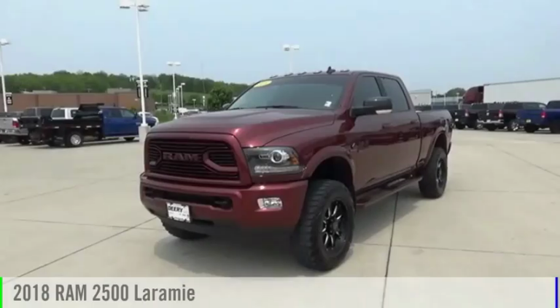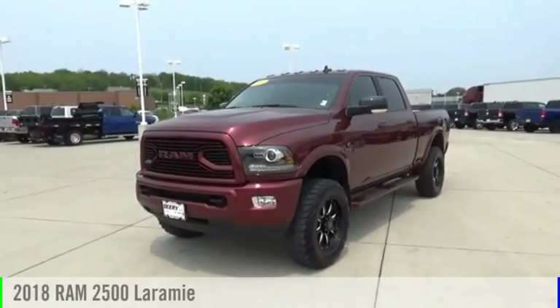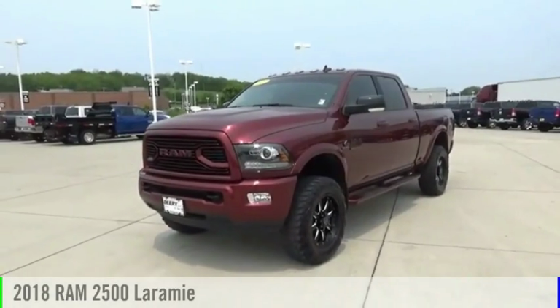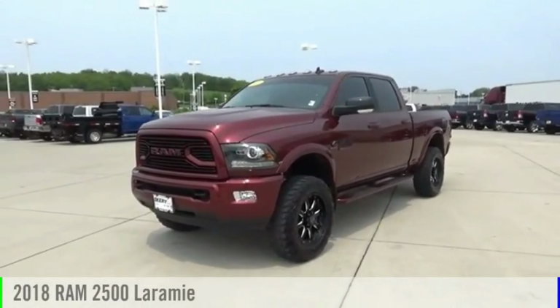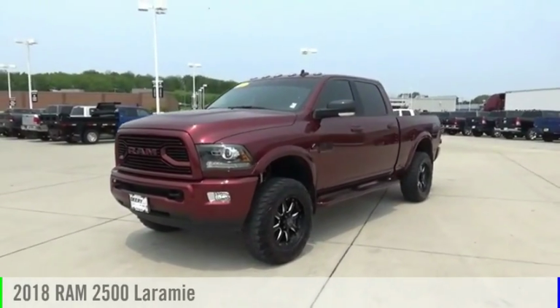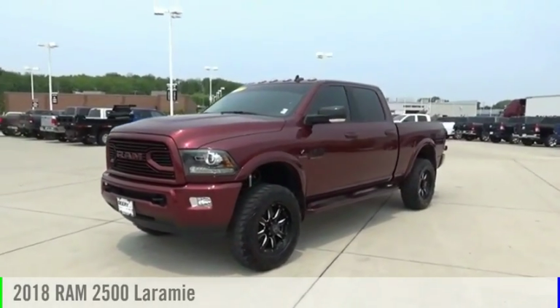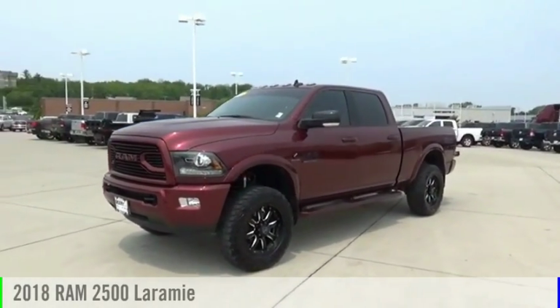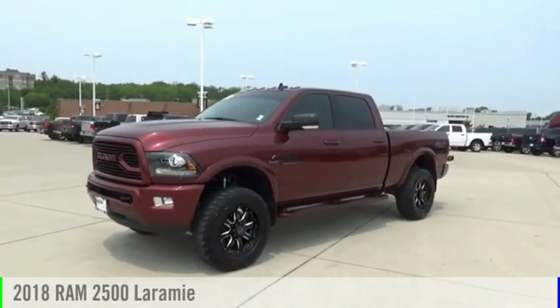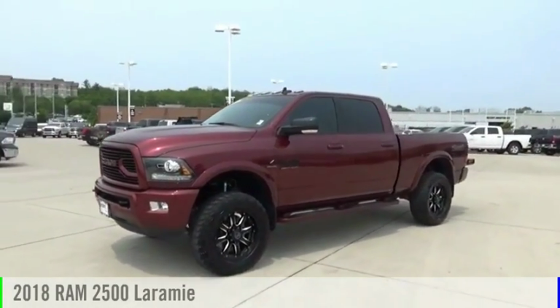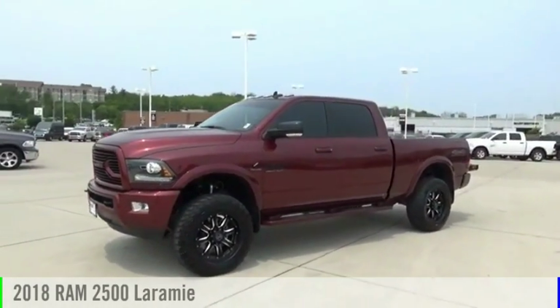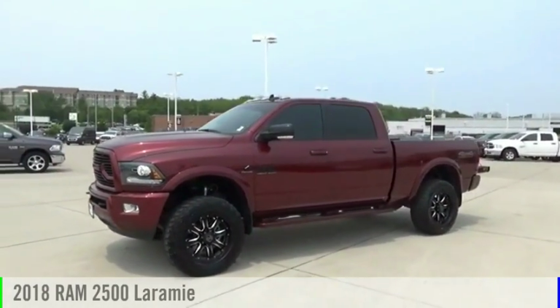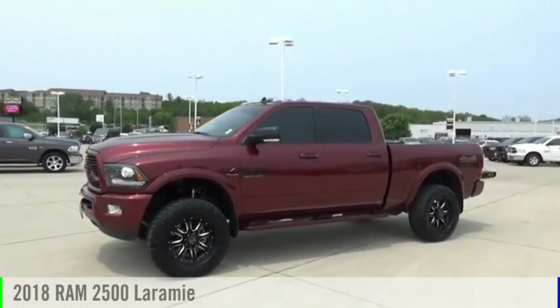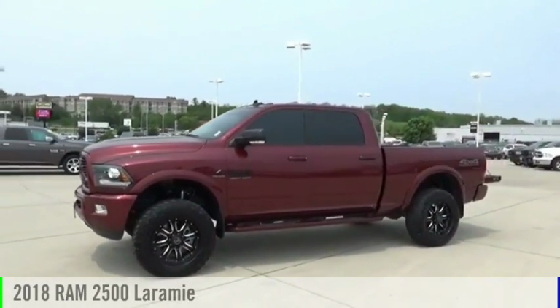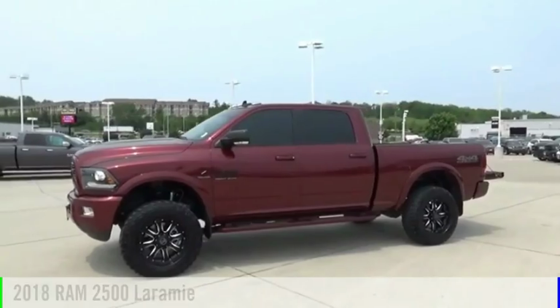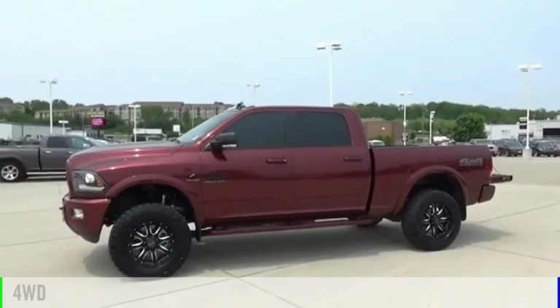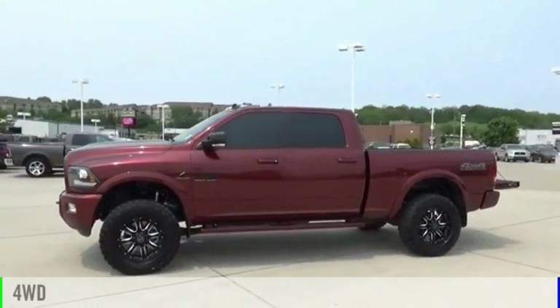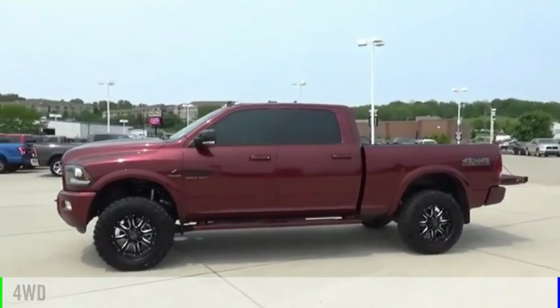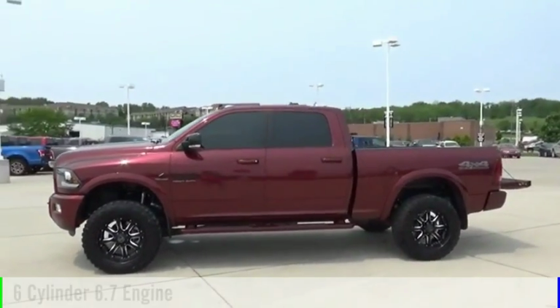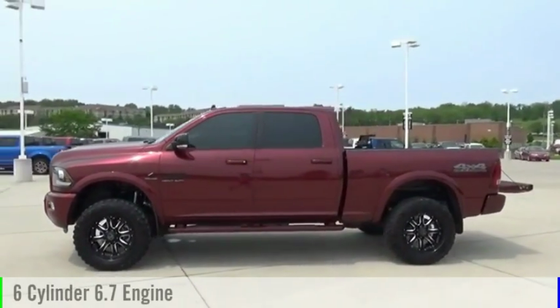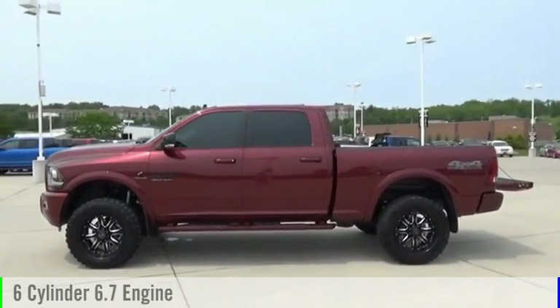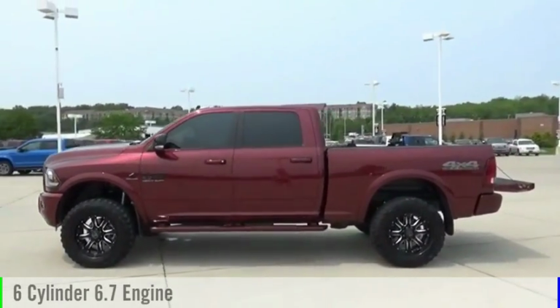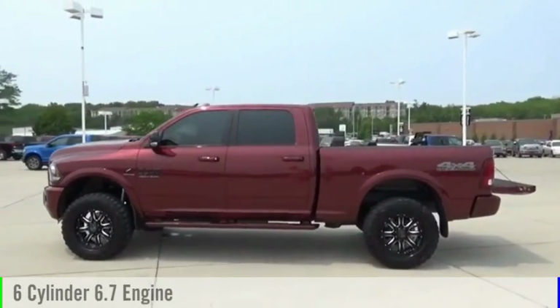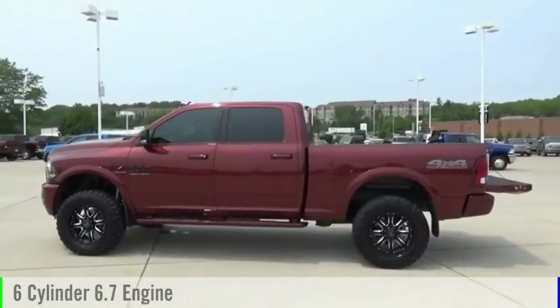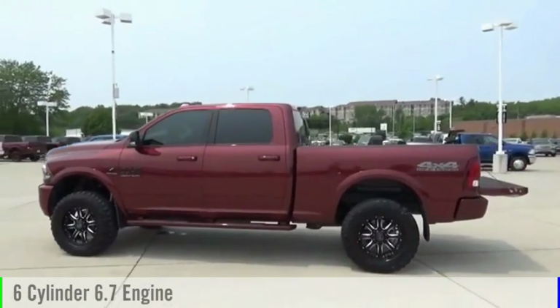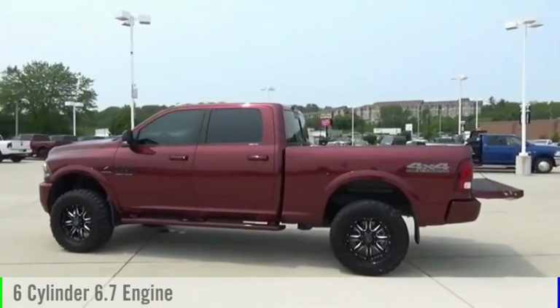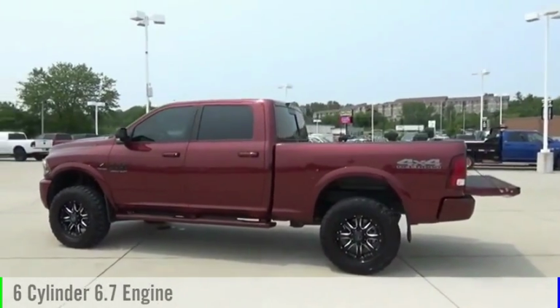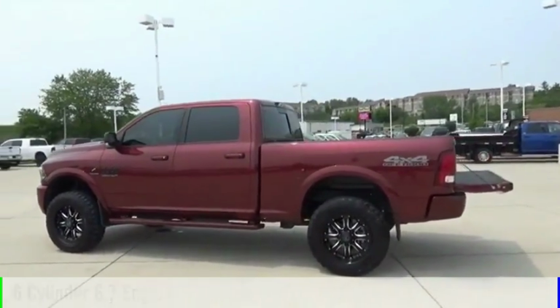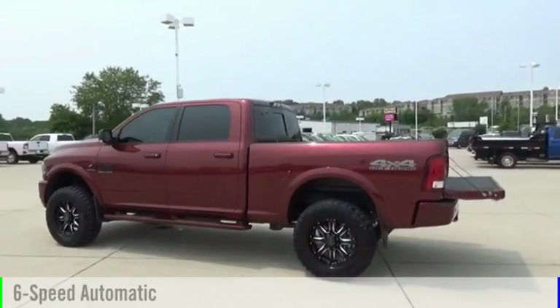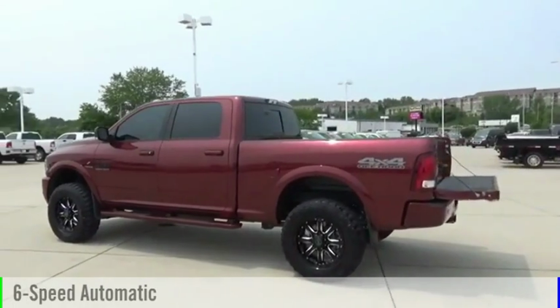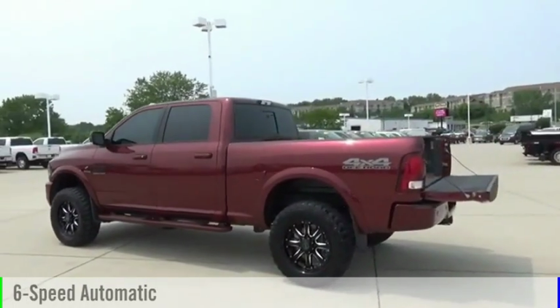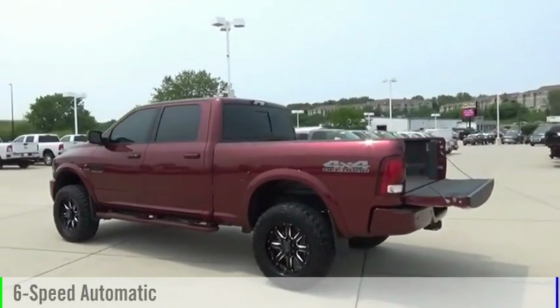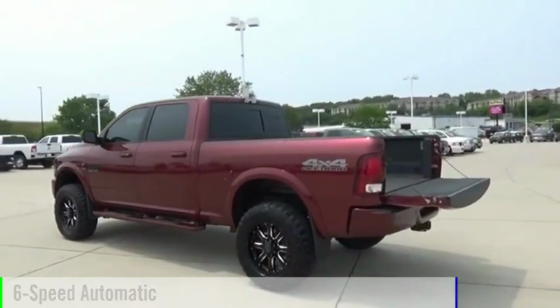Take a ride in the 2018 2500. This vehicle is powered by a 4-wheel drive, 6-cylinder, 6.7-liter engine and comes with a 6-speed automatic transmission.